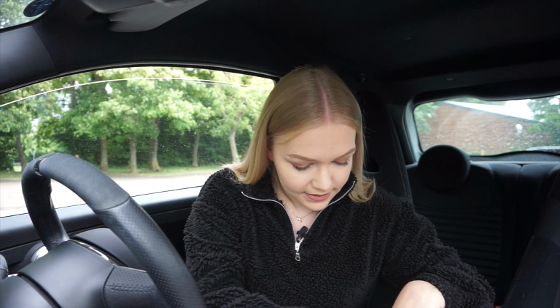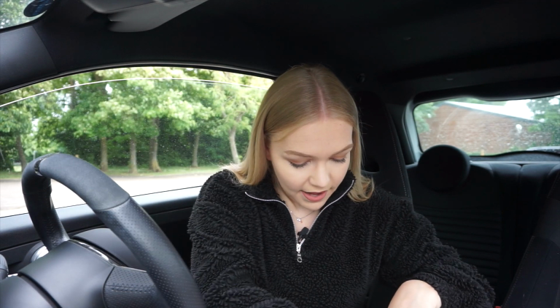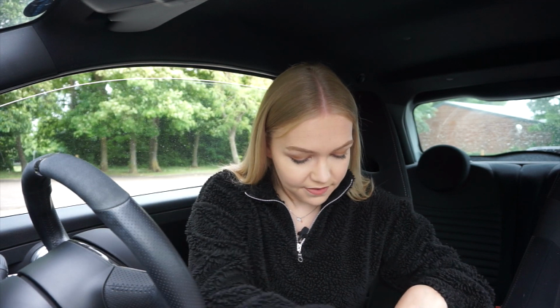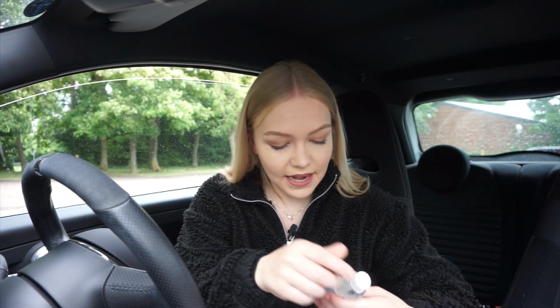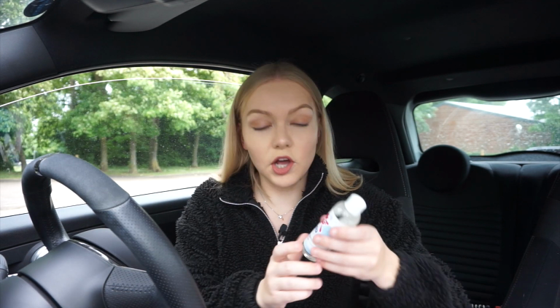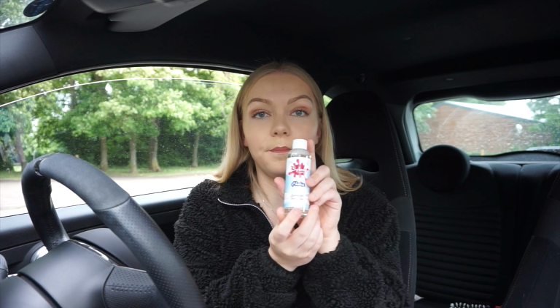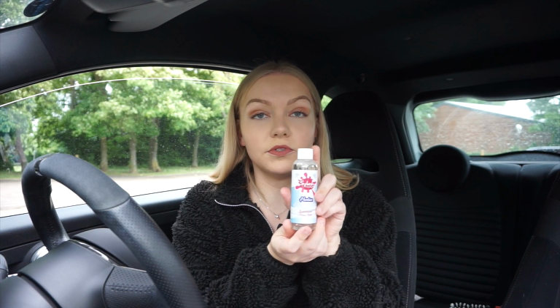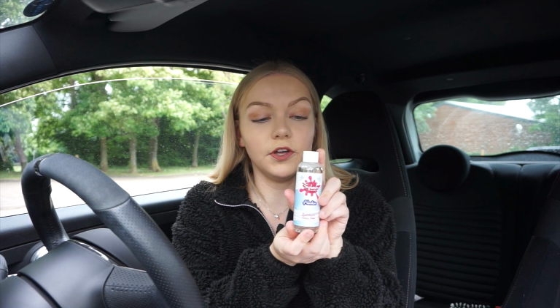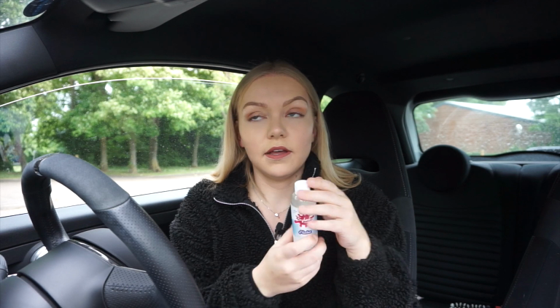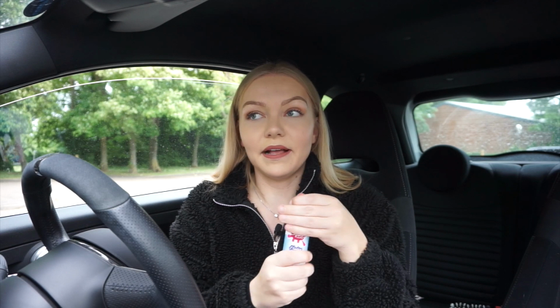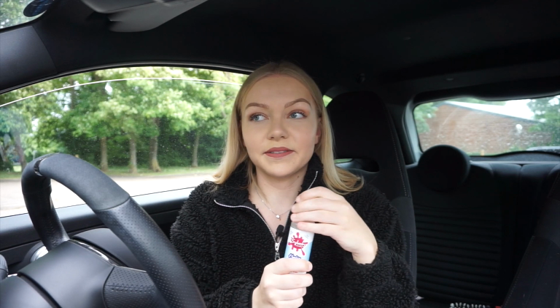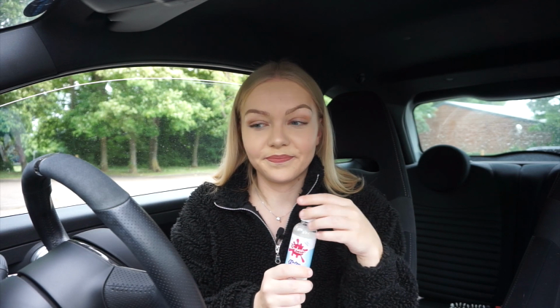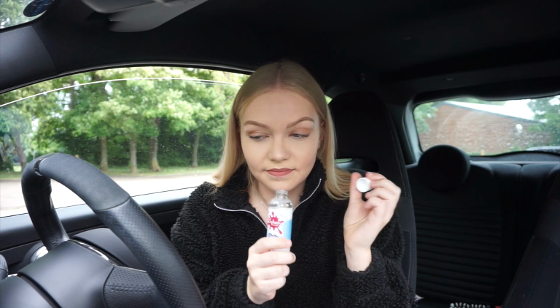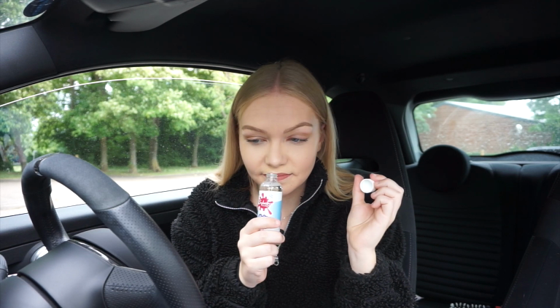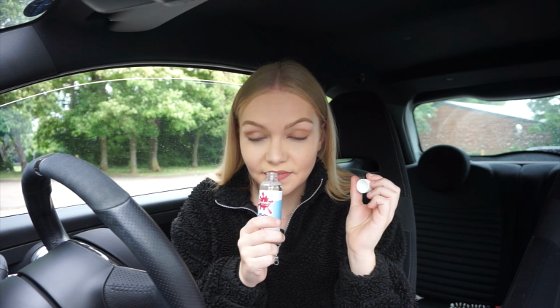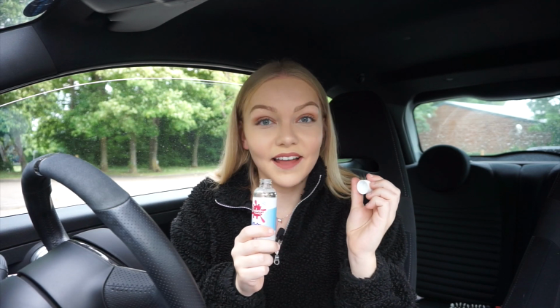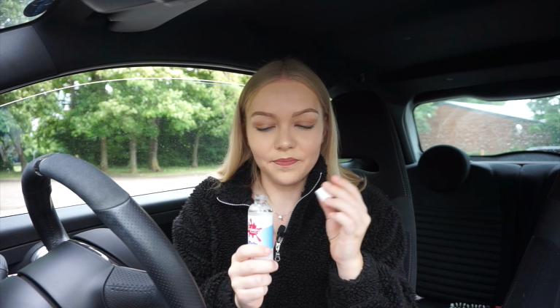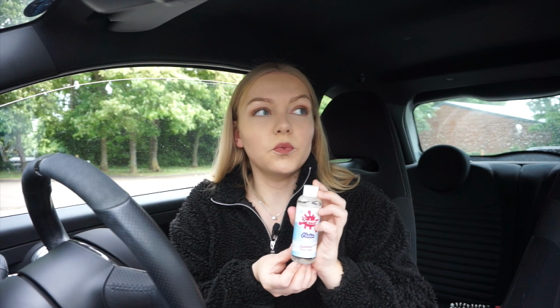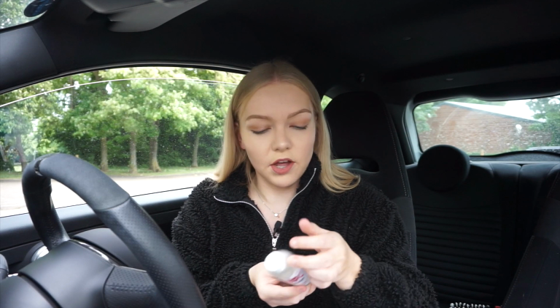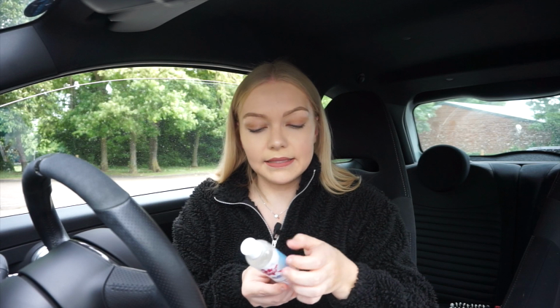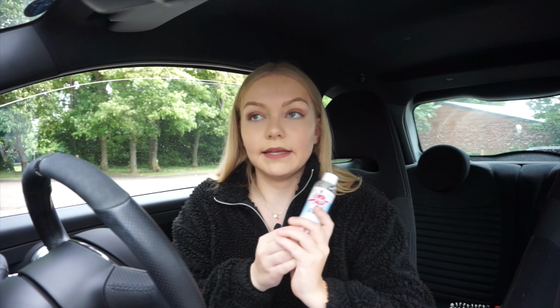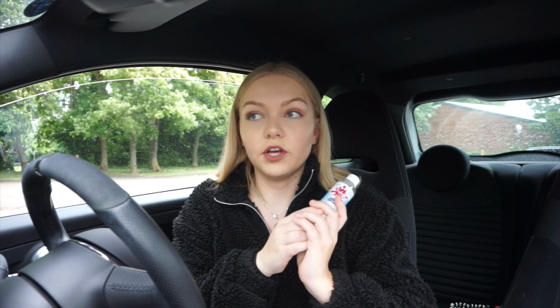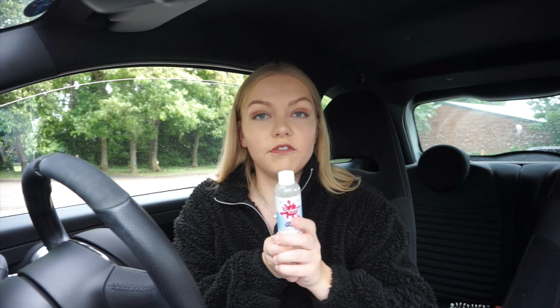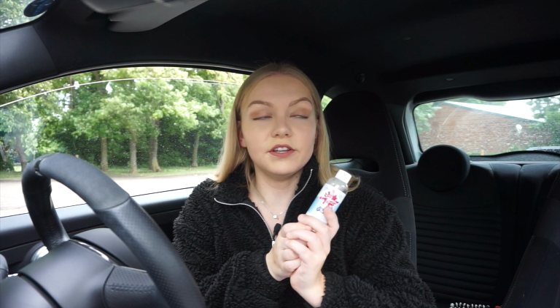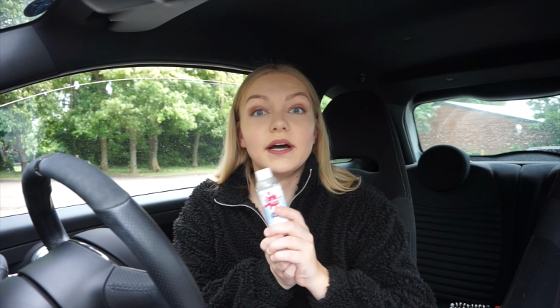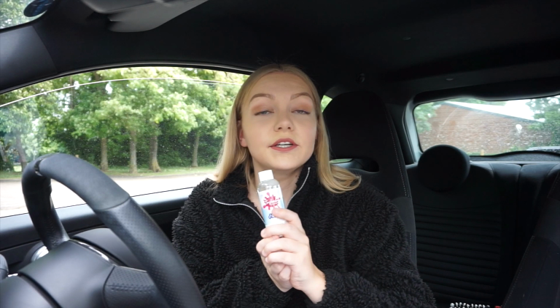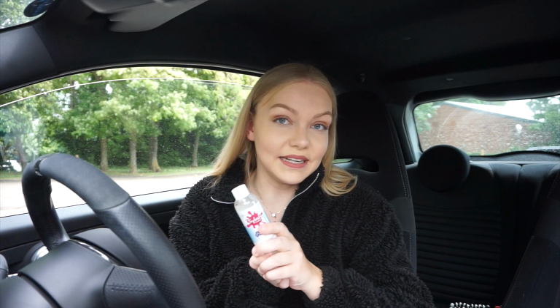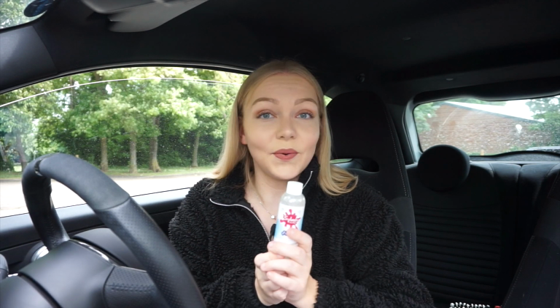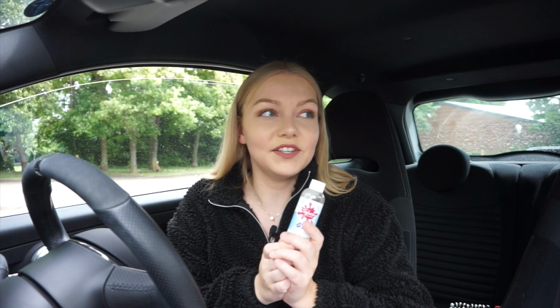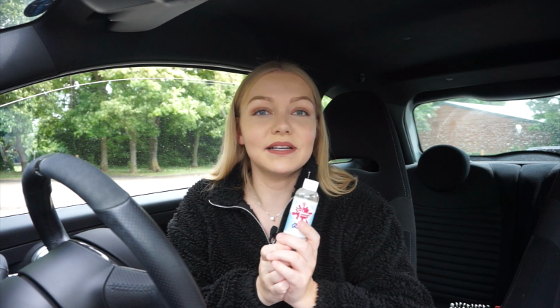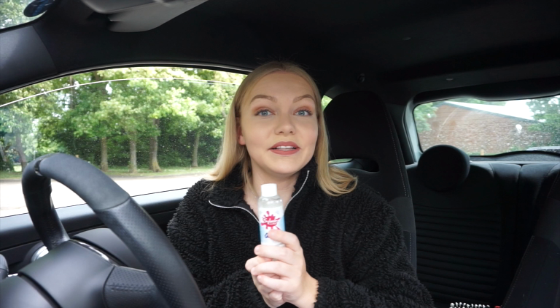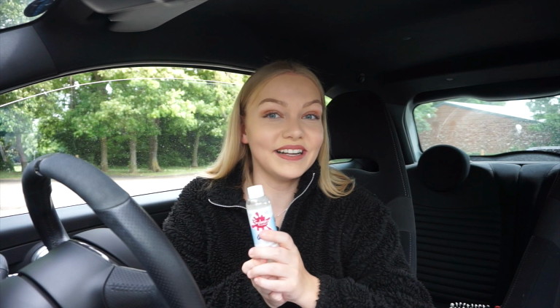Next I have the Alaska Bubblegum Snow Foam. Smells like bubblegum. So what this does is it's going to soften any dirt prior to rinsing. Quite excited to use this because it smells really nice.